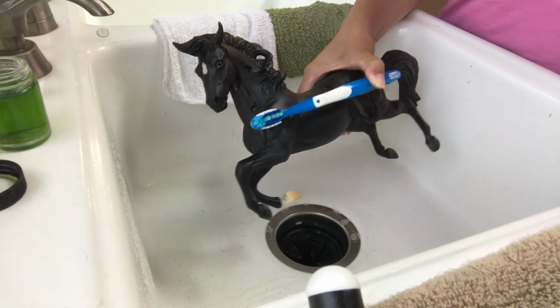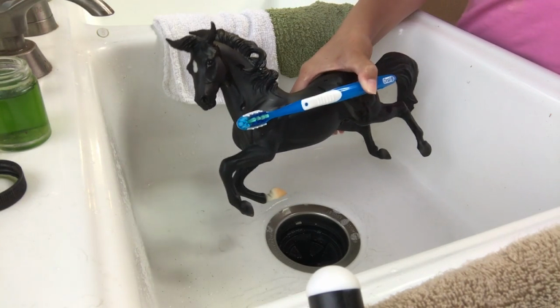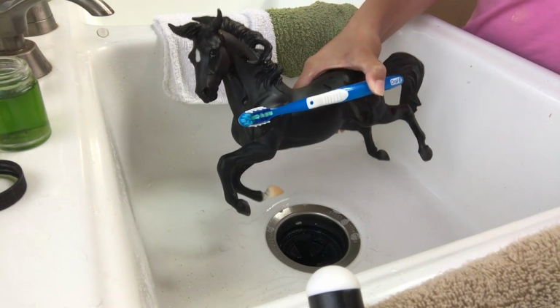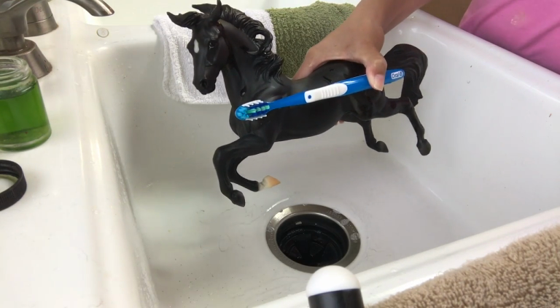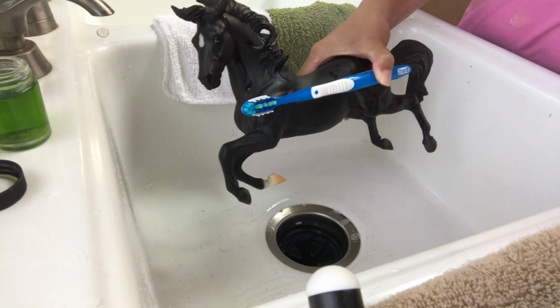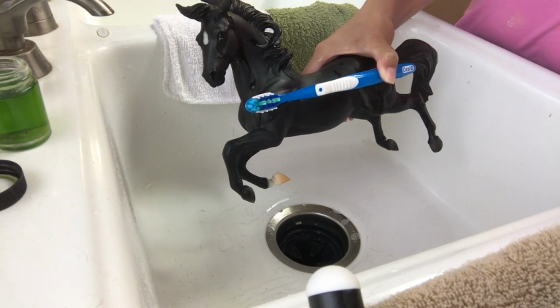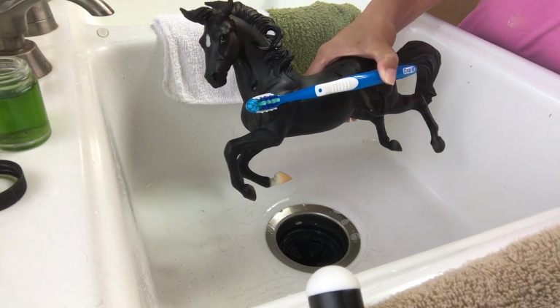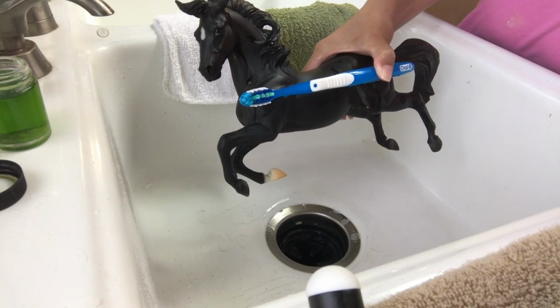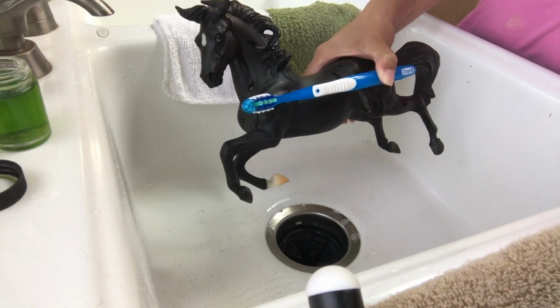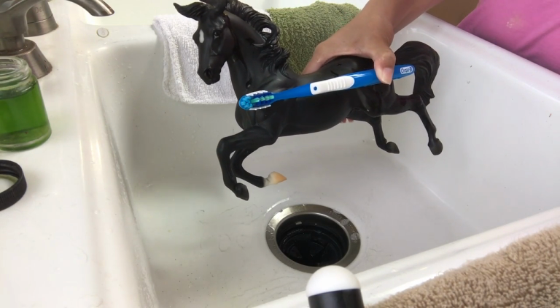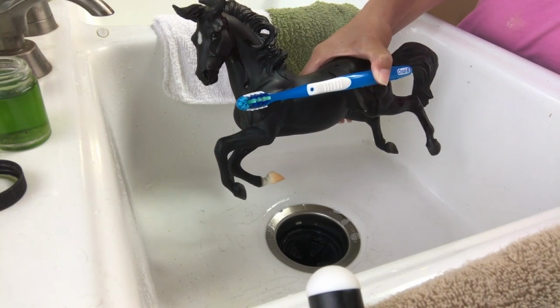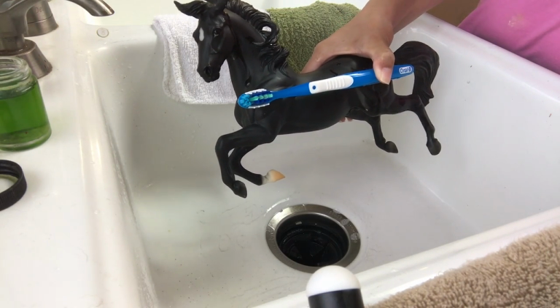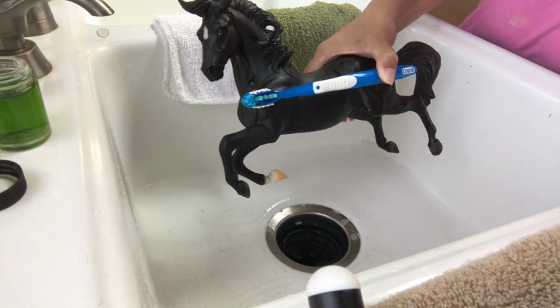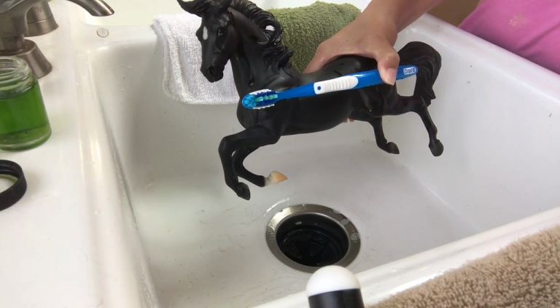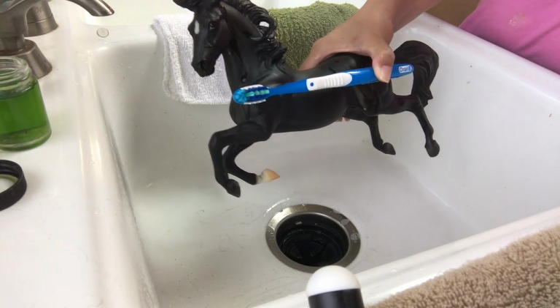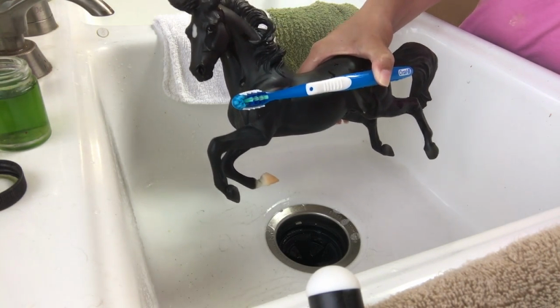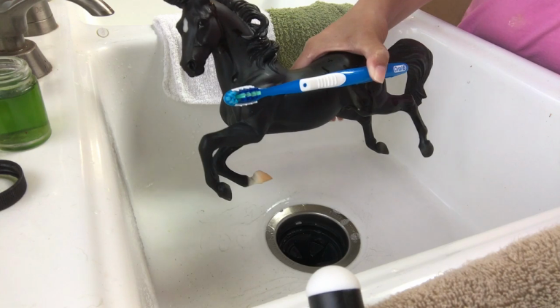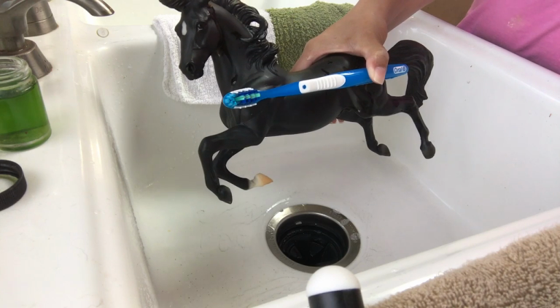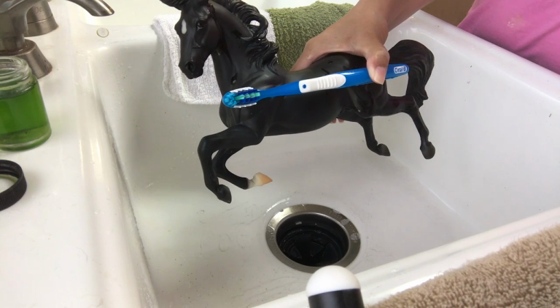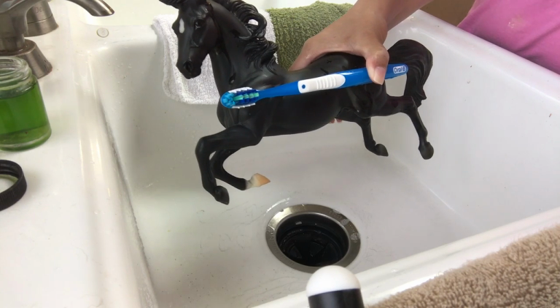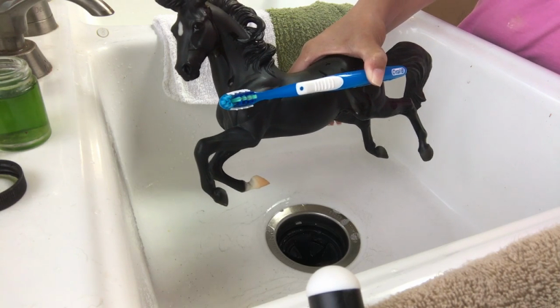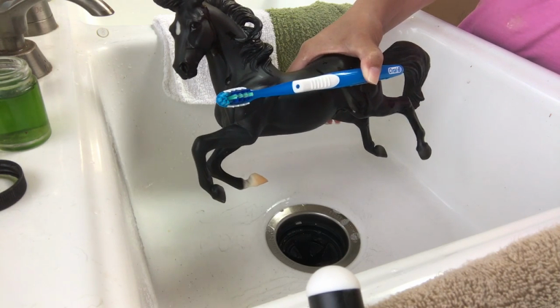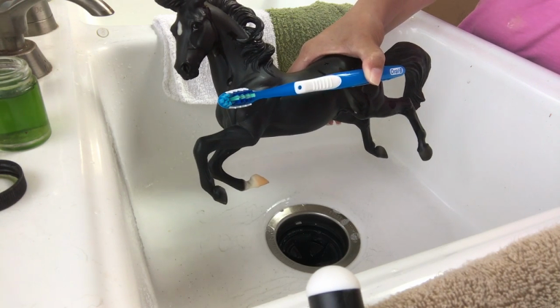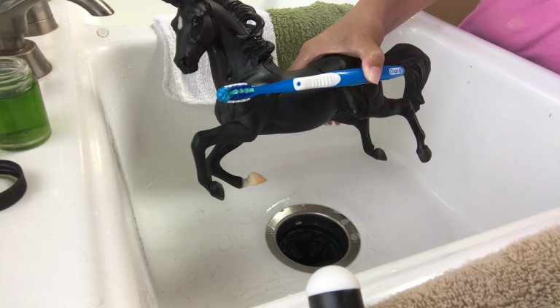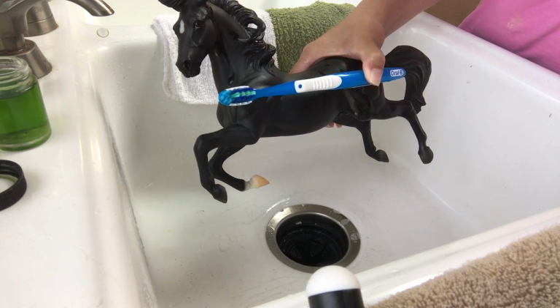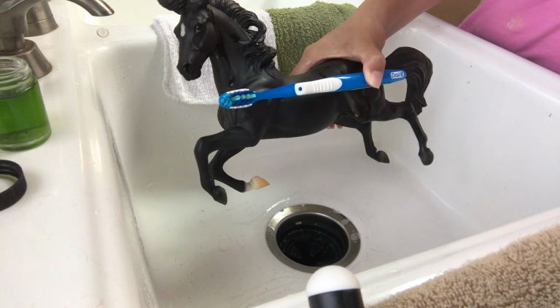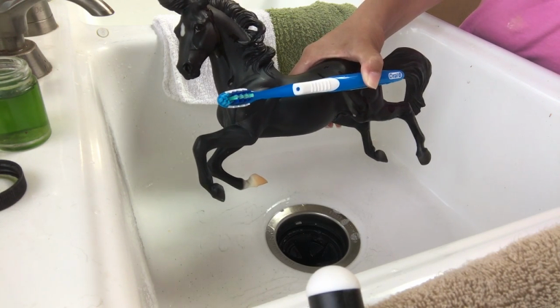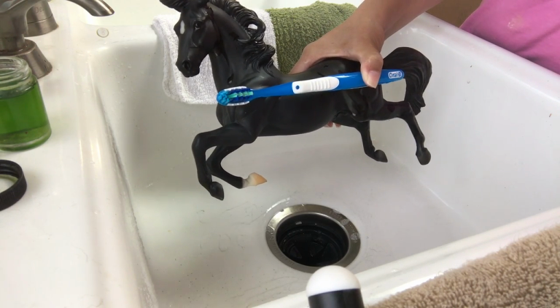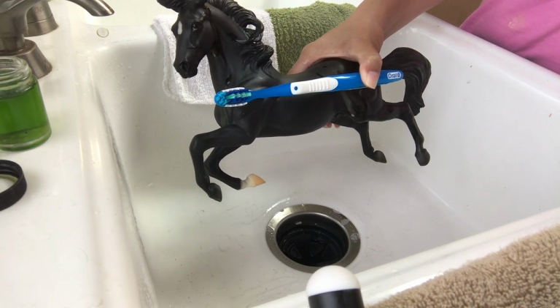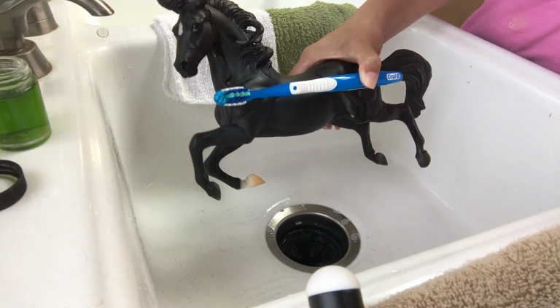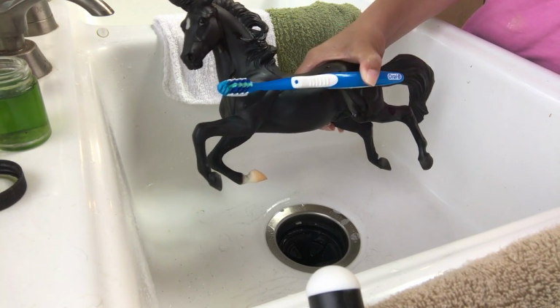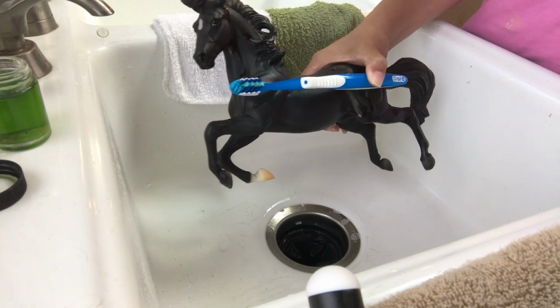Hi guys, this is Aiden's Toy Trove. I am washing some model horses today. I had a couple of you ask for a video on how we did it. It's really rather simple.